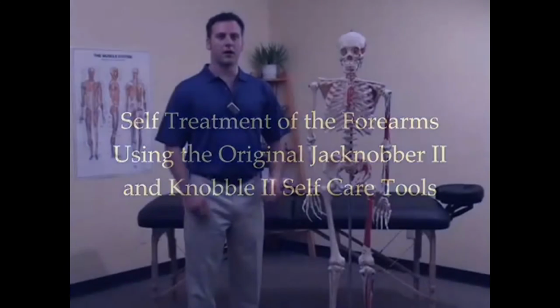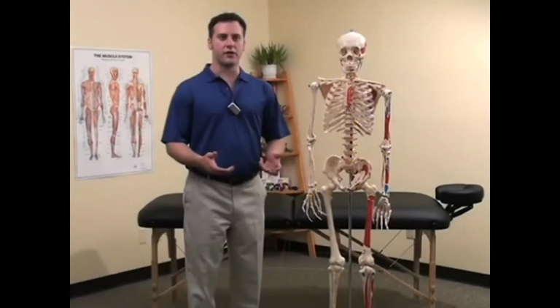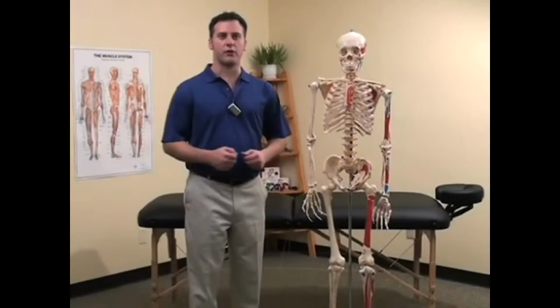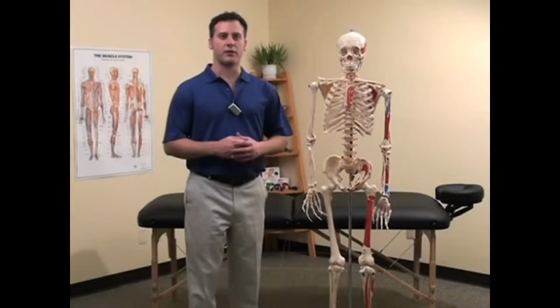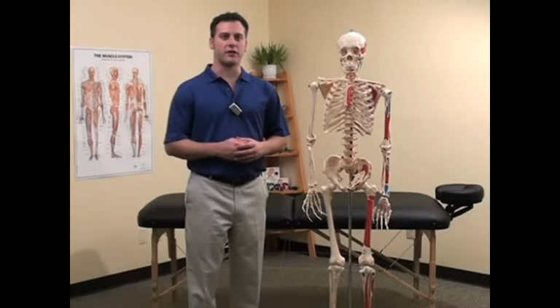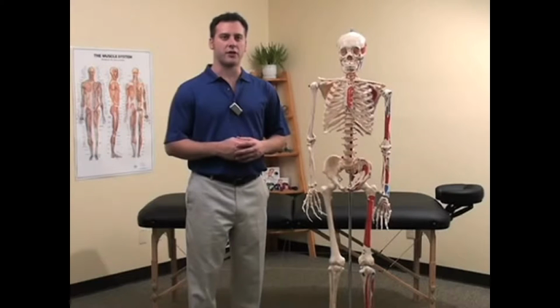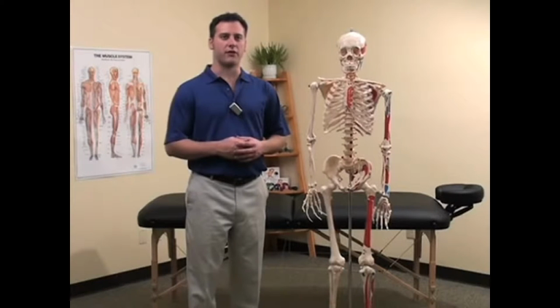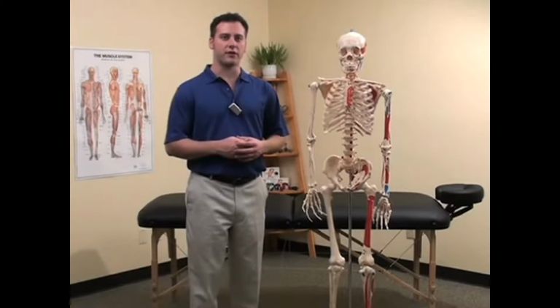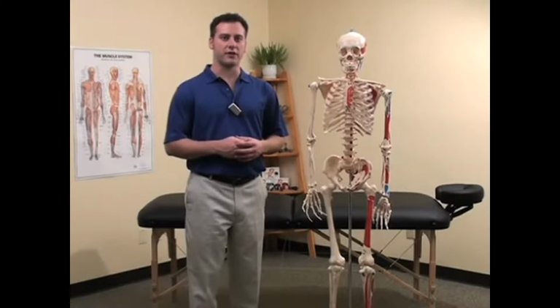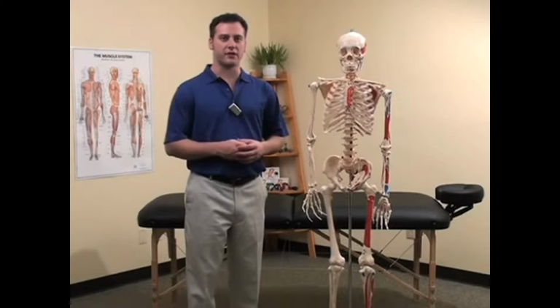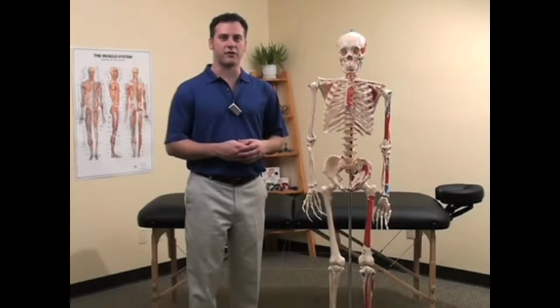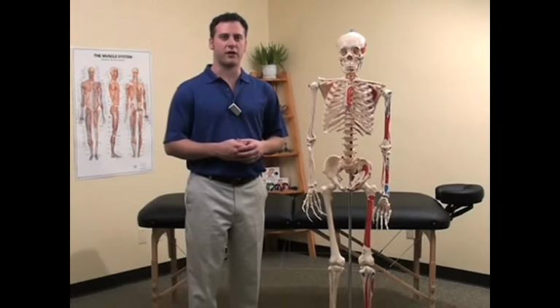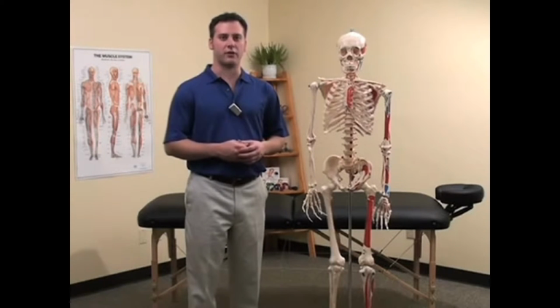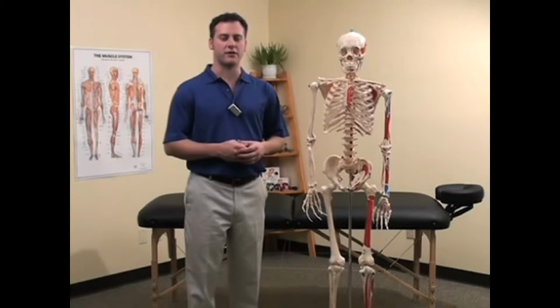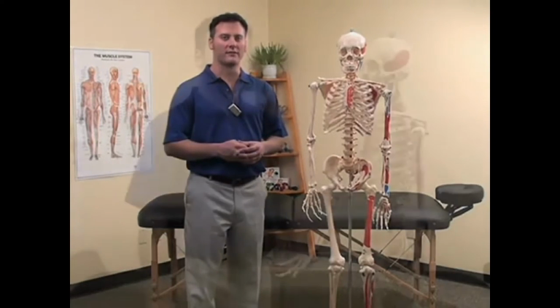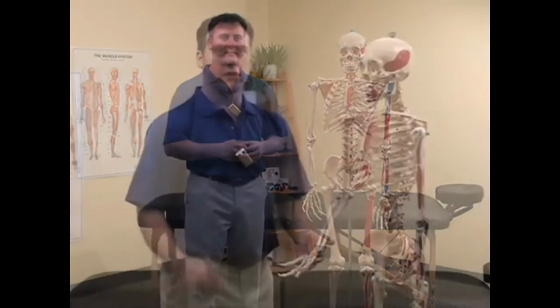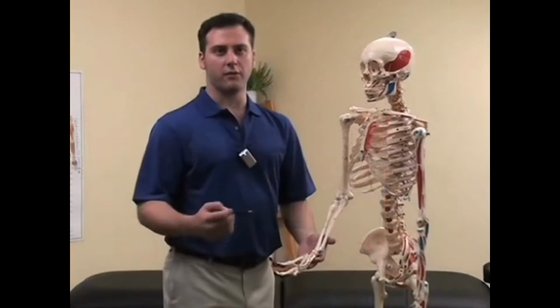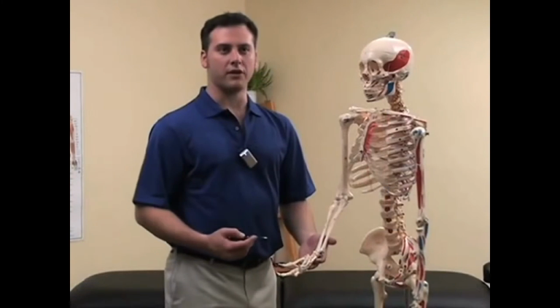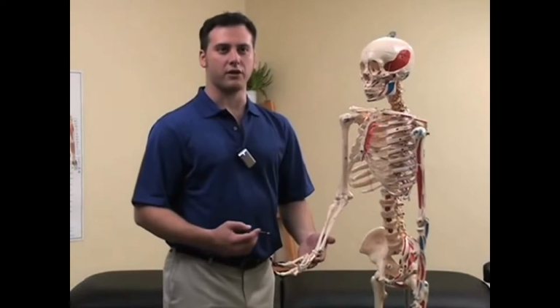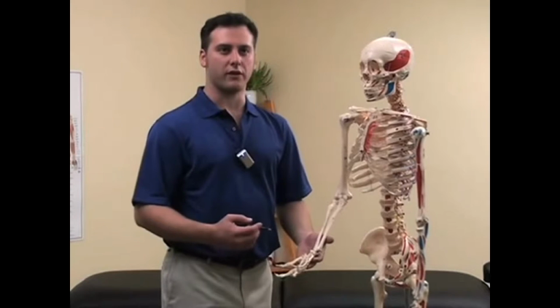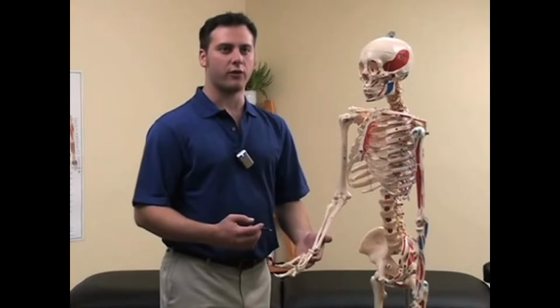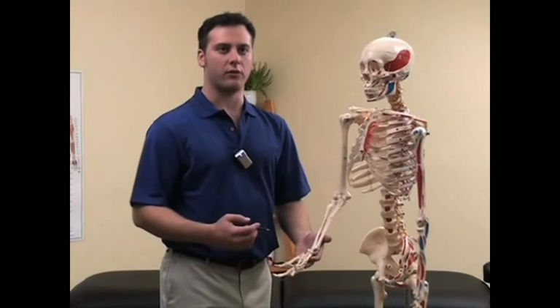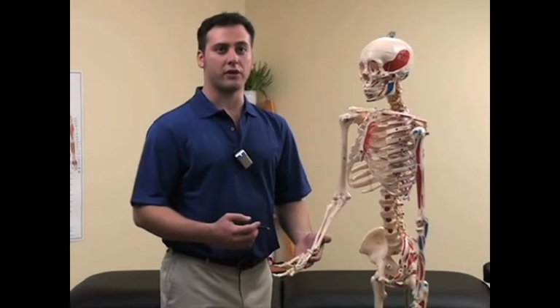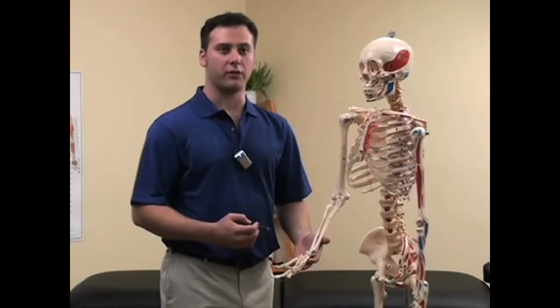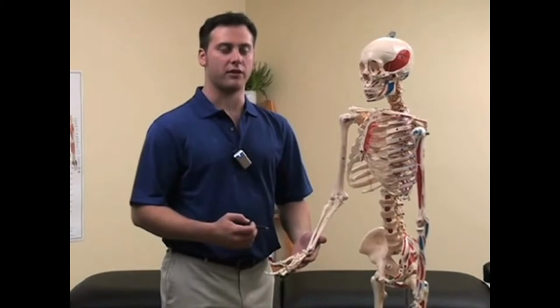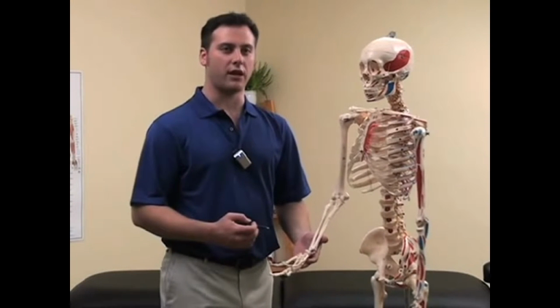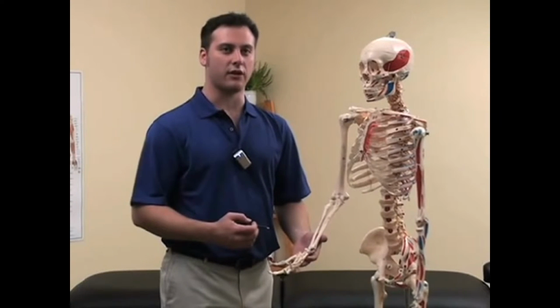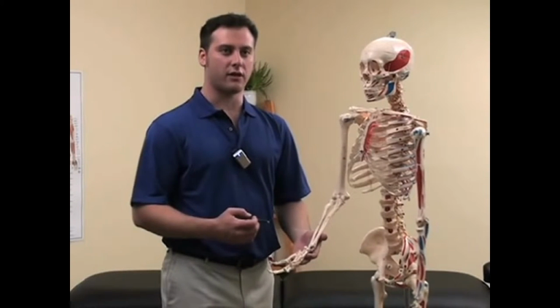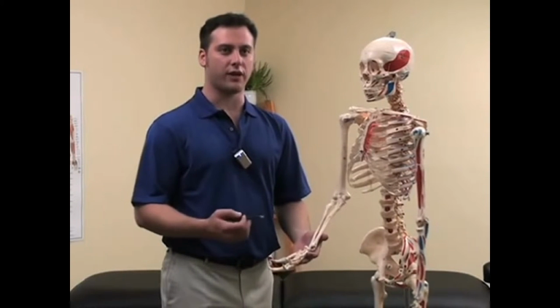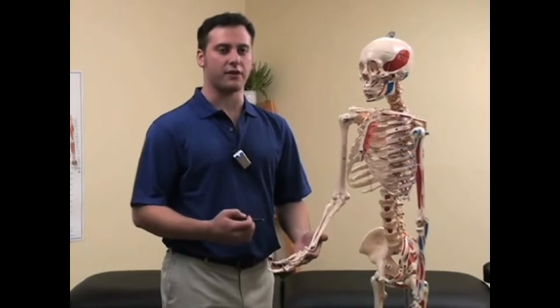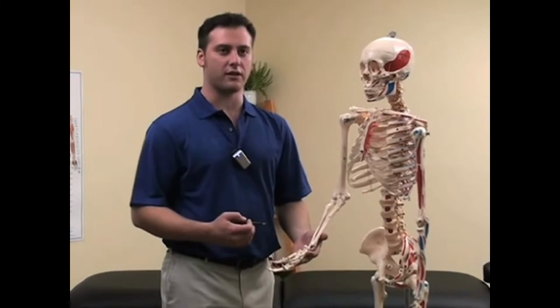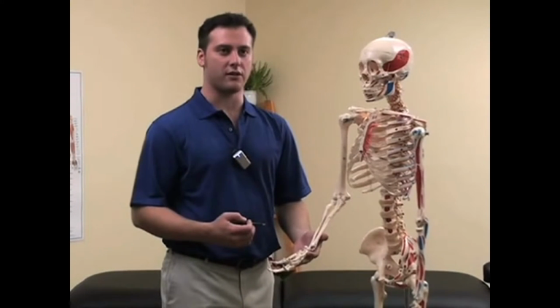In this video, we will demonstrate self-treatment of the flexors and extensors of the elbow and wrist. Since there are many muscles in the region of the forearm, we will simply group them into two categories: the flexors and the extensors.